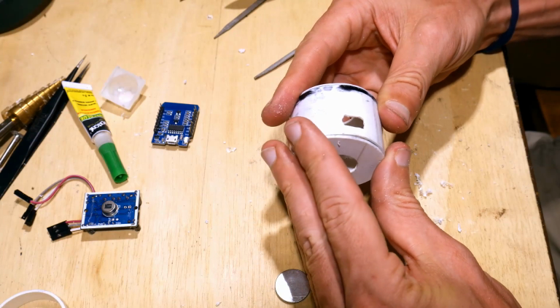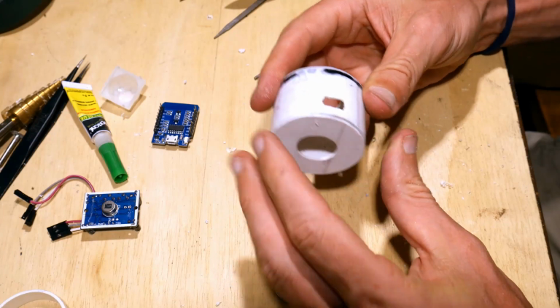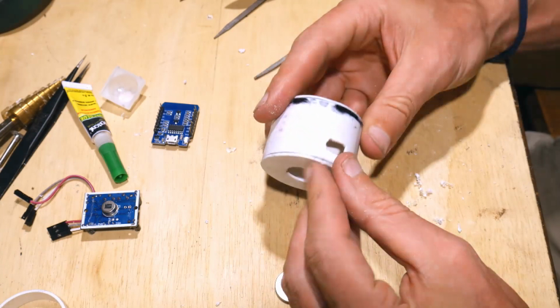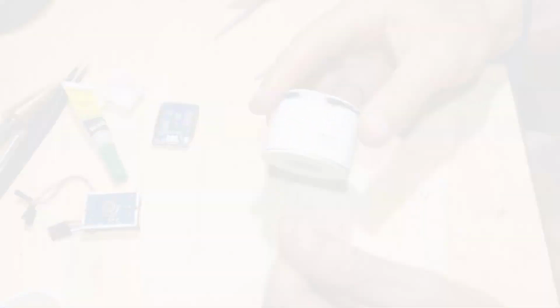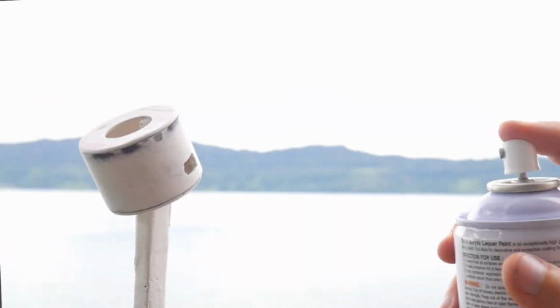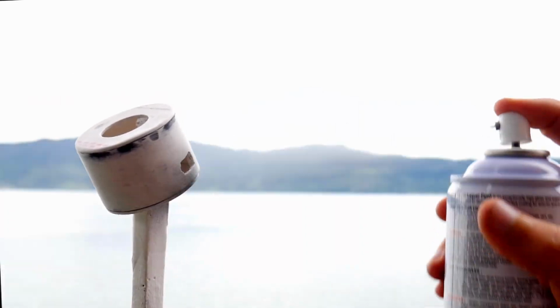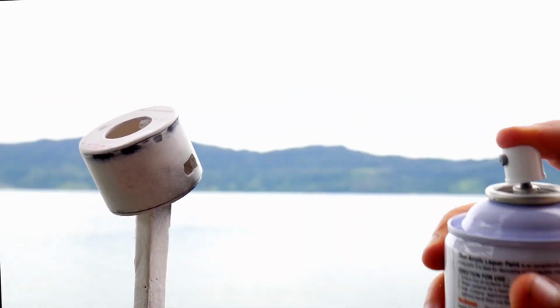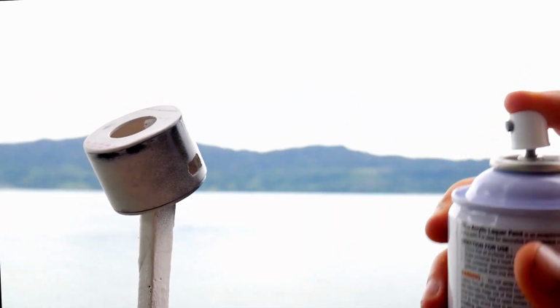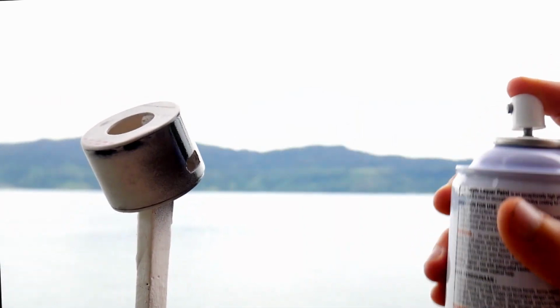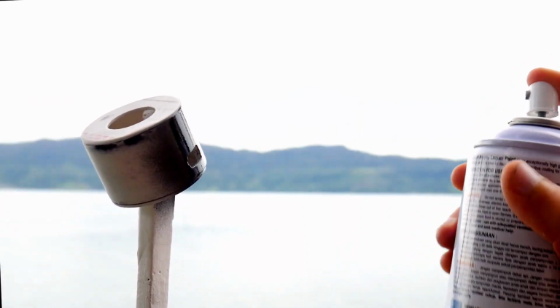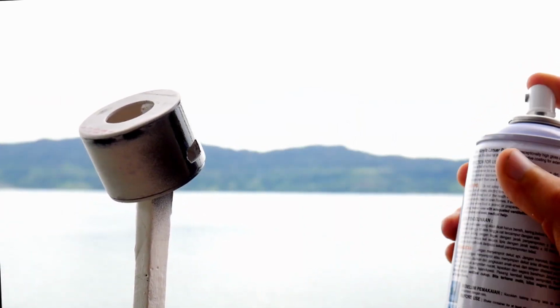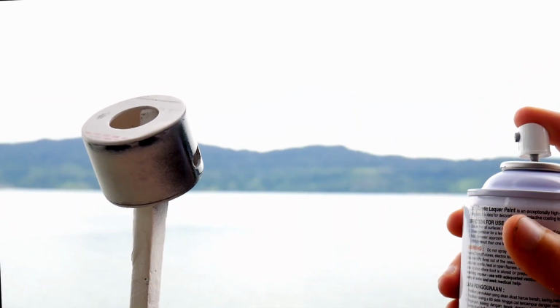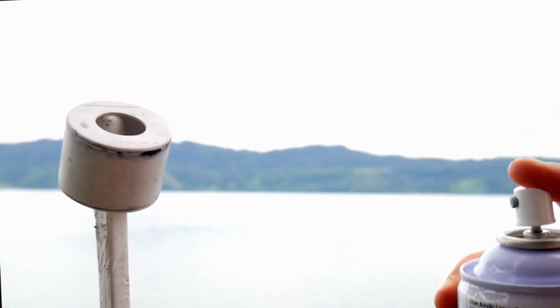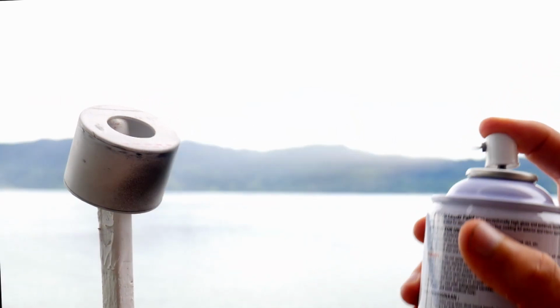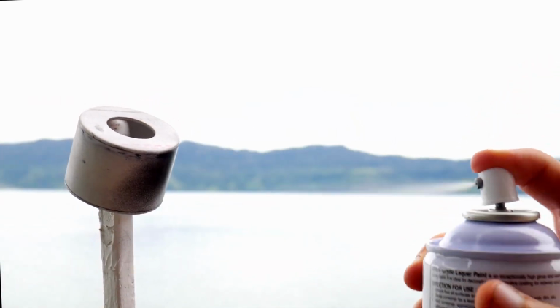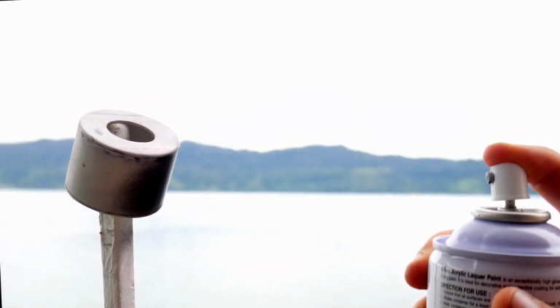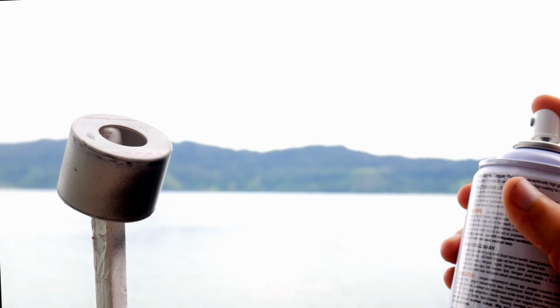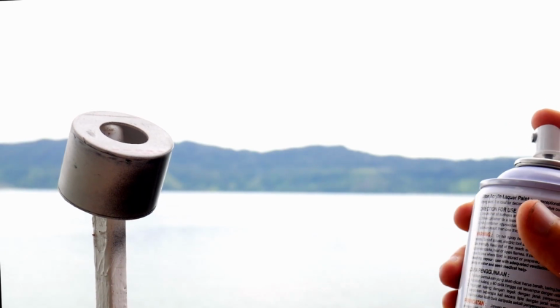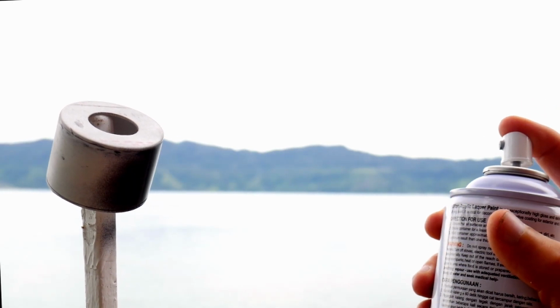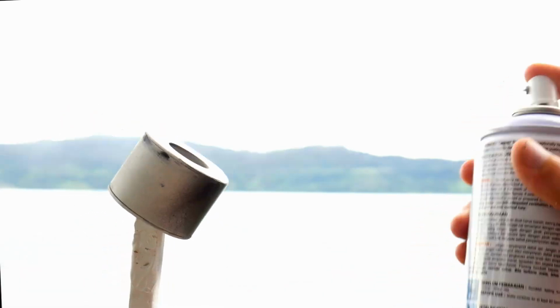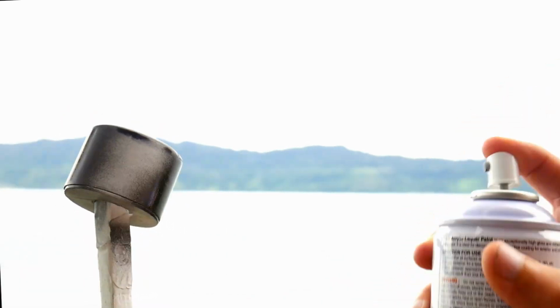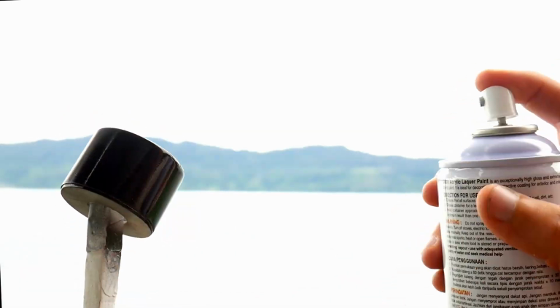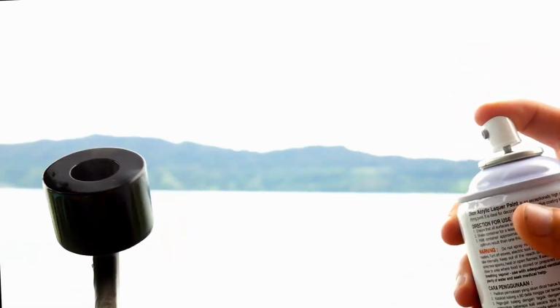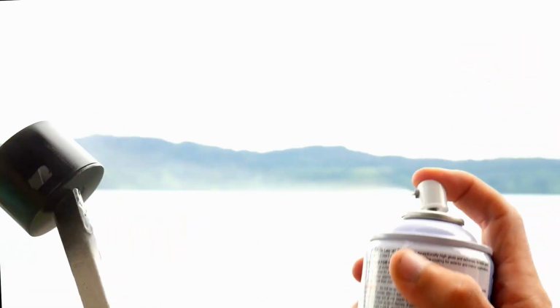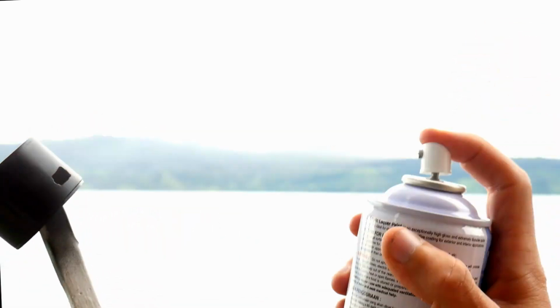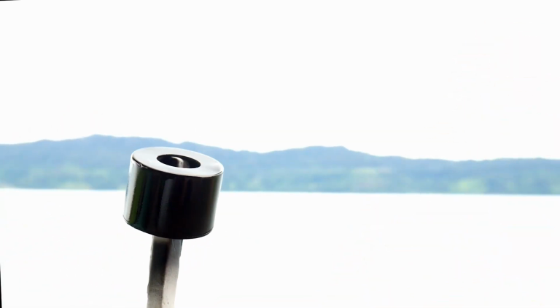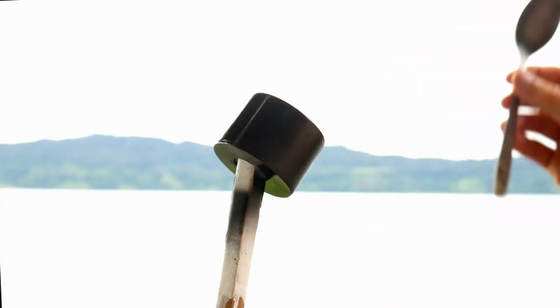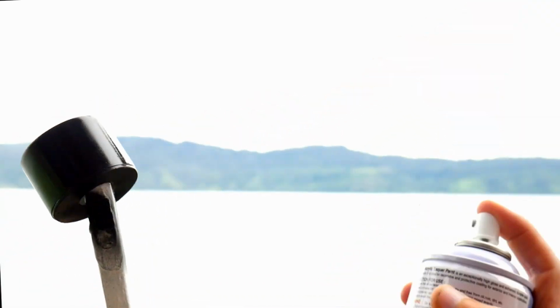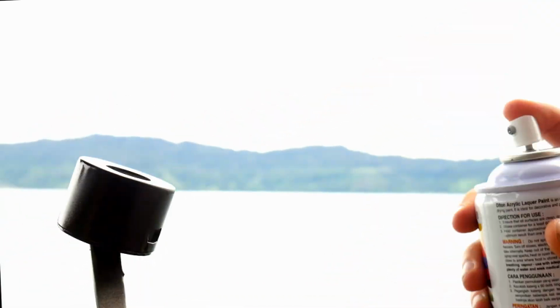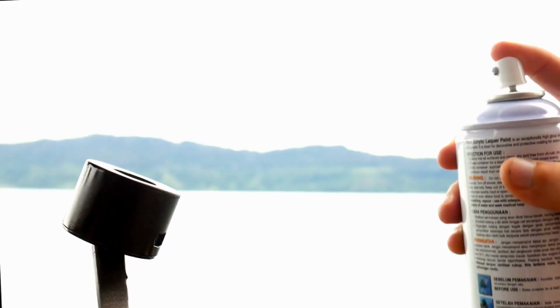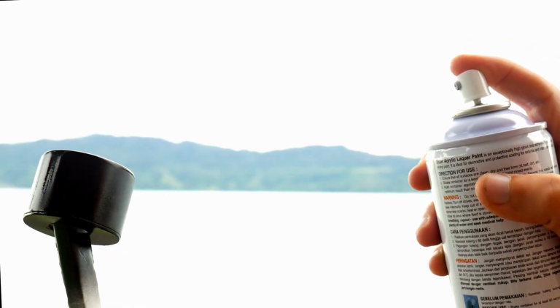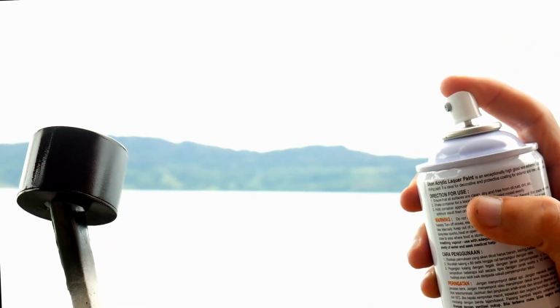Now take a color of your choice and make it pretty. Sanding it after and spraying a second time will make the surface more smooth and pretty, but one layer is mostly enough for me.